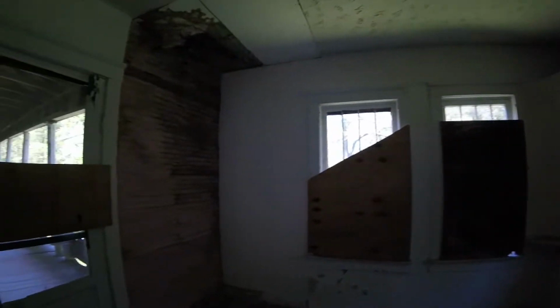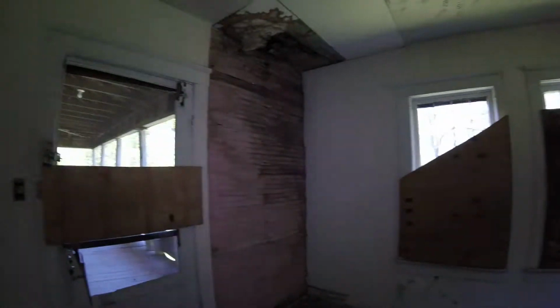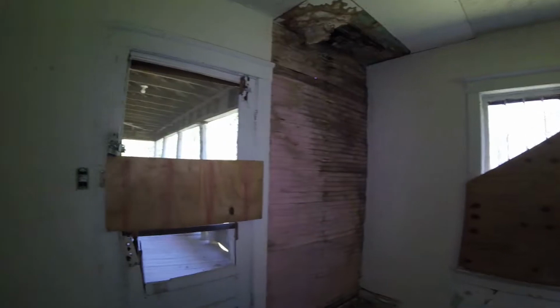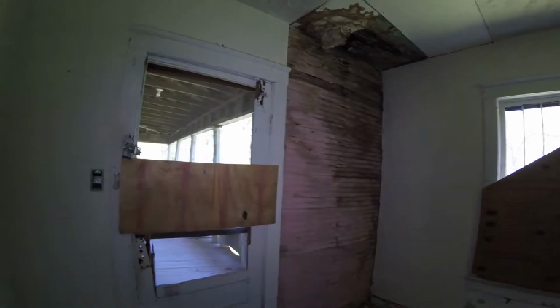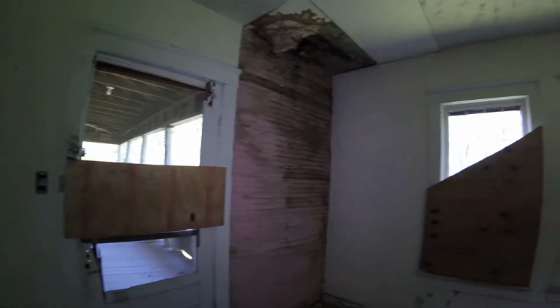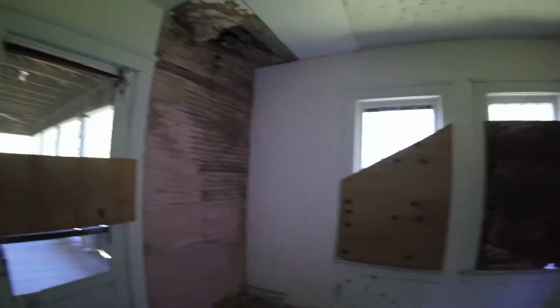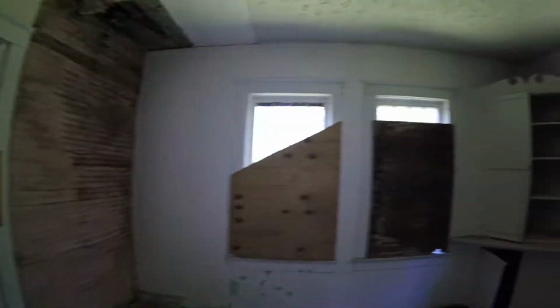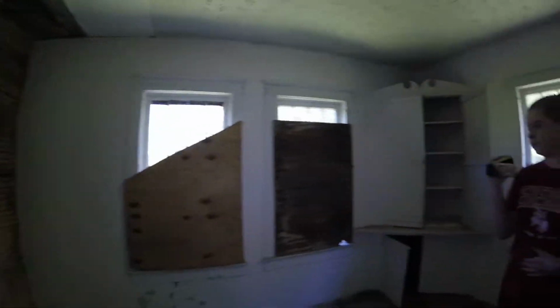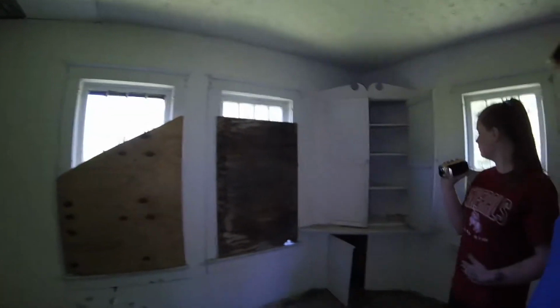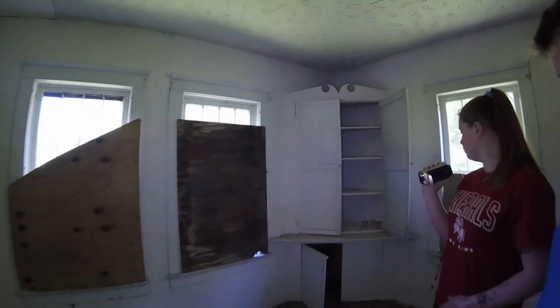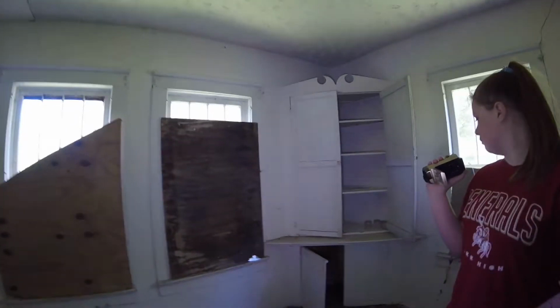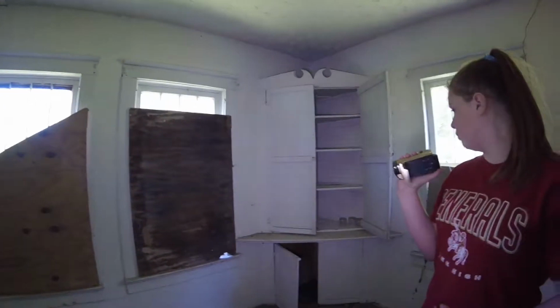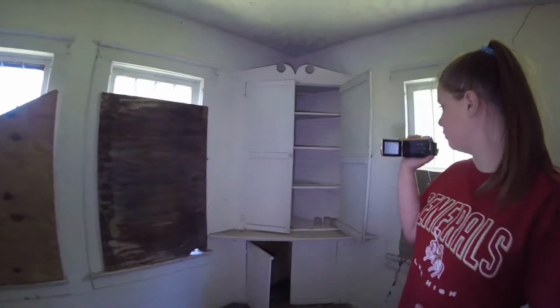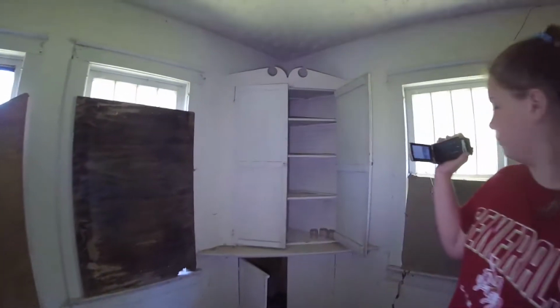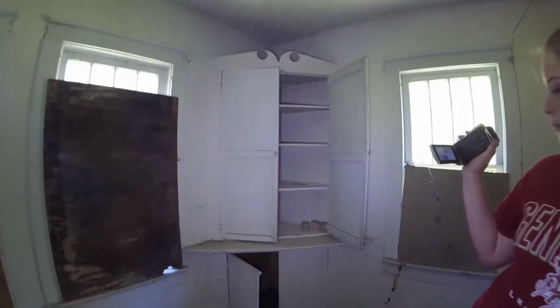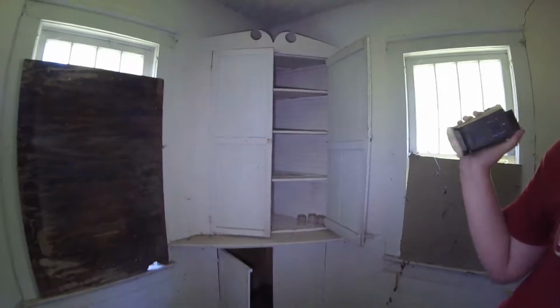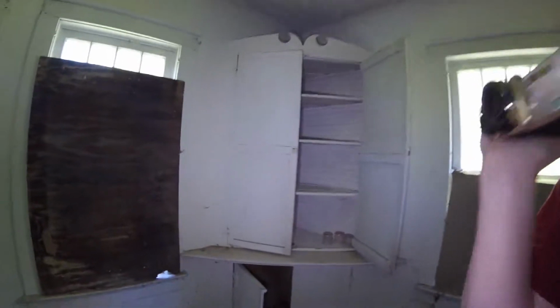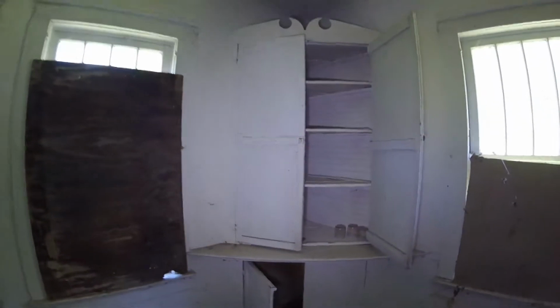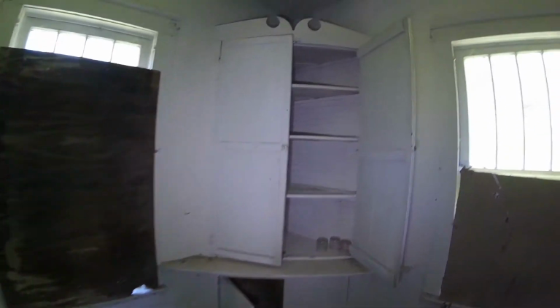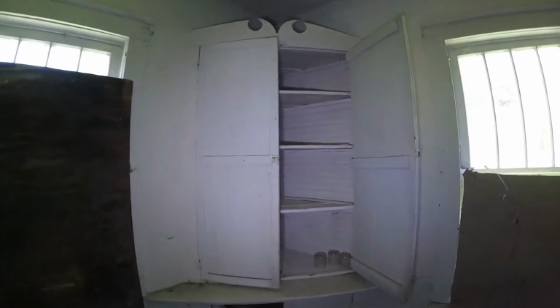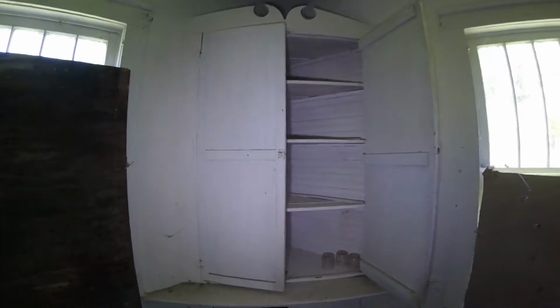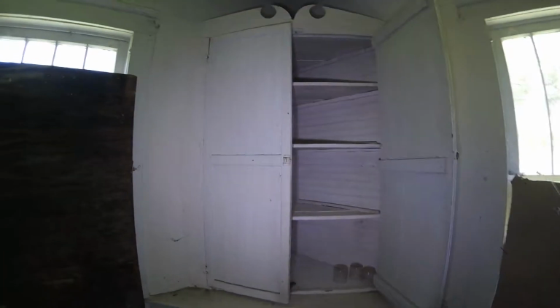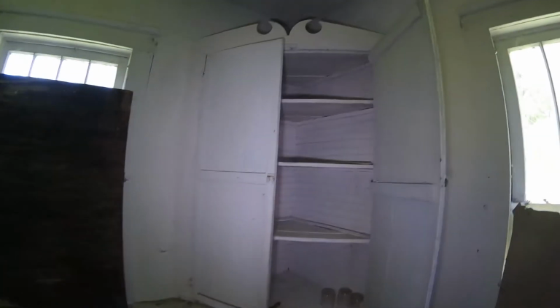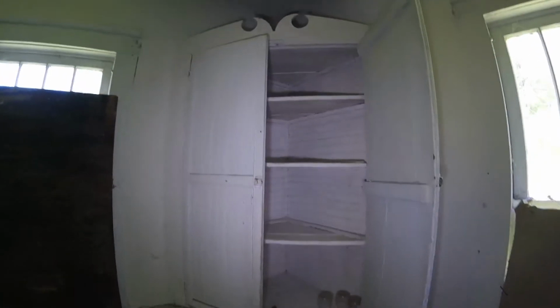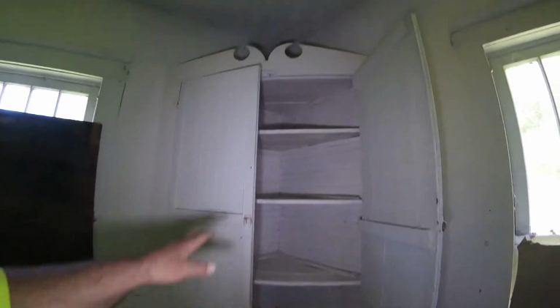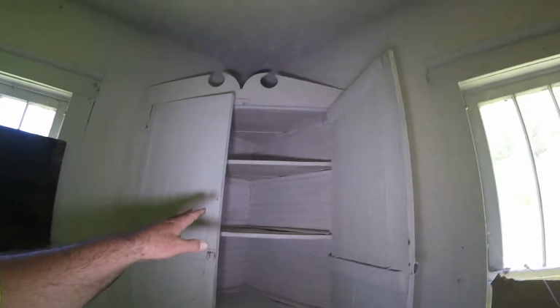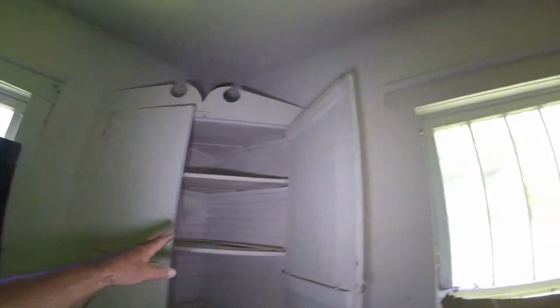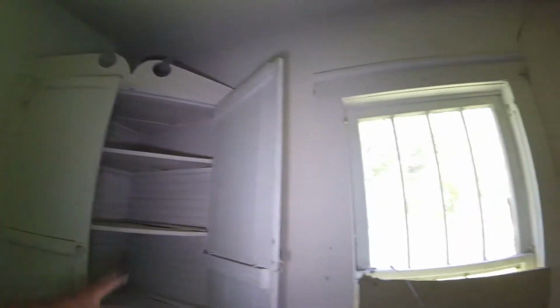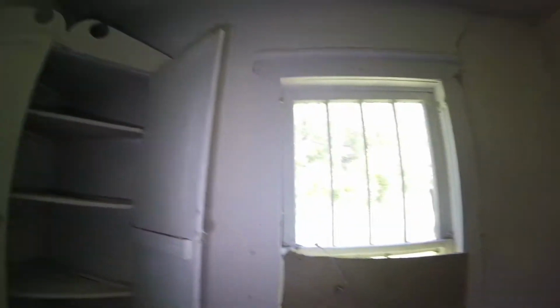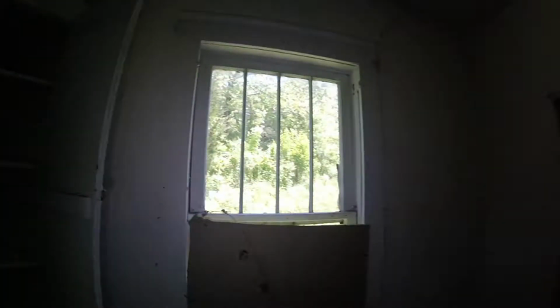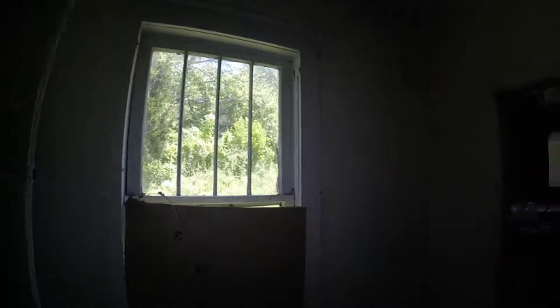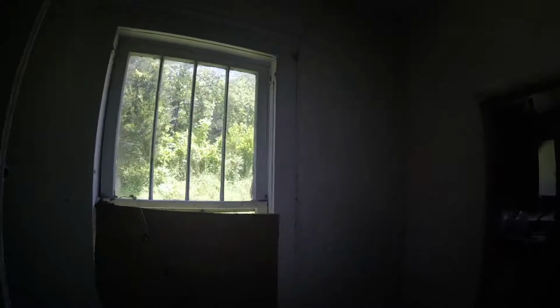I would say it was probably just some kind of laundry room or junk room or something. It's got a little cabinet over here. It could have been like a room for the kitchen — like storage or something for the kitchen.